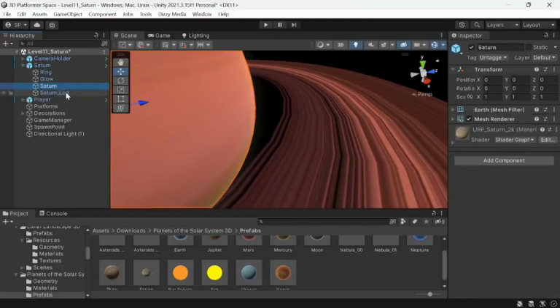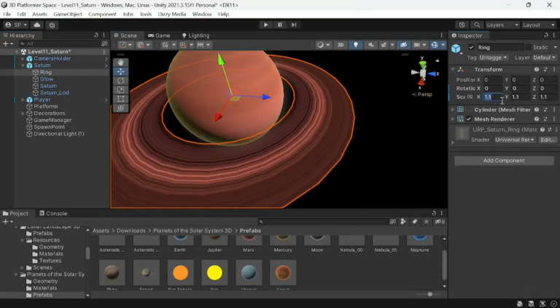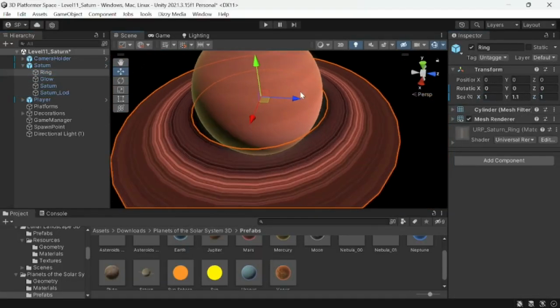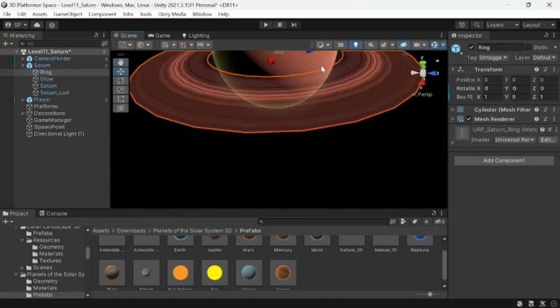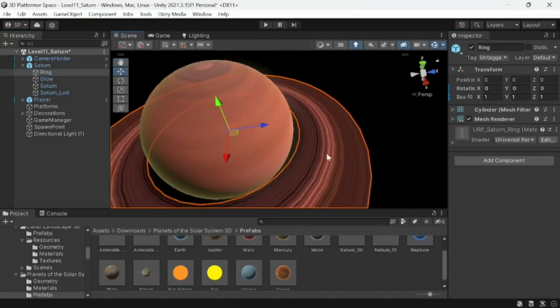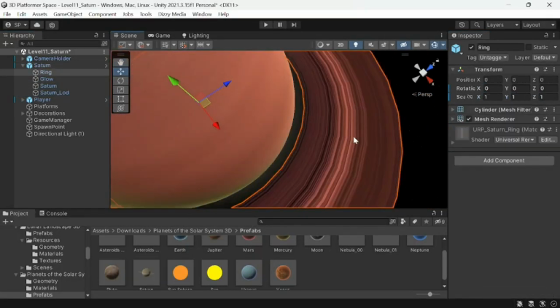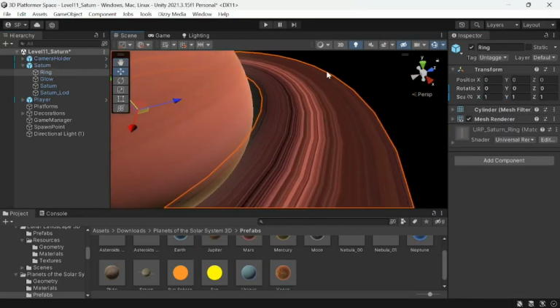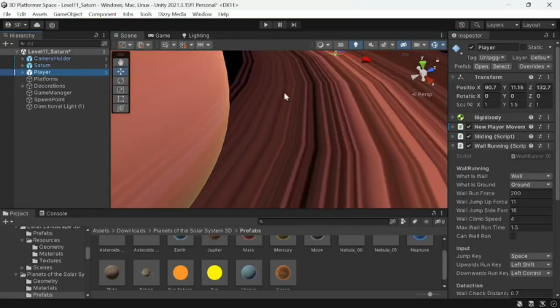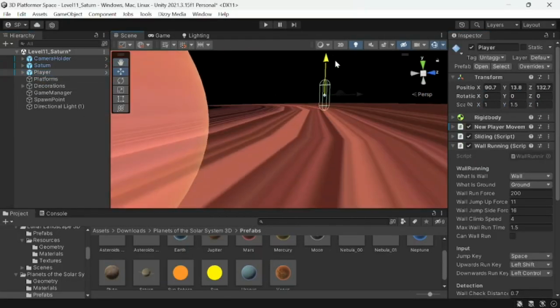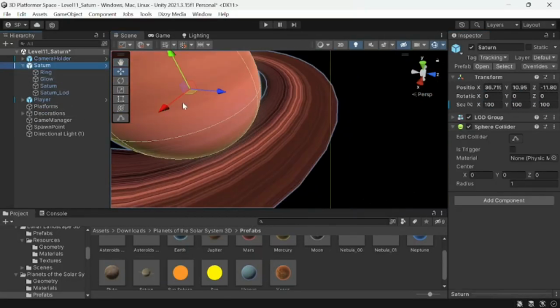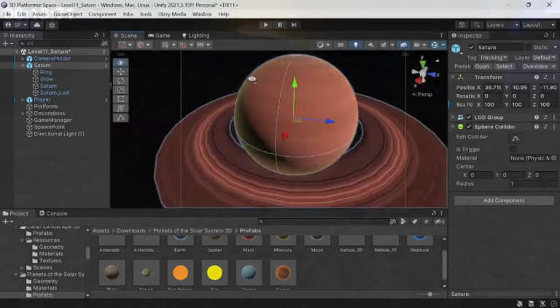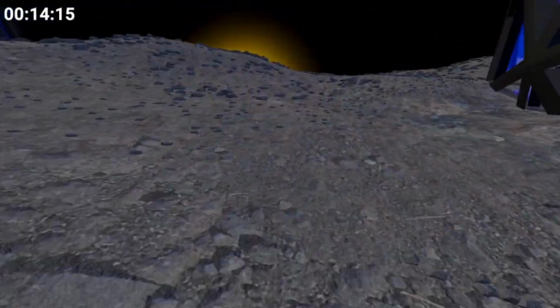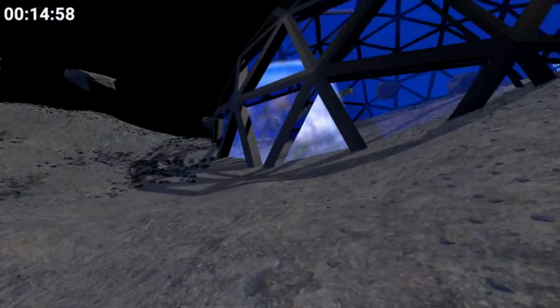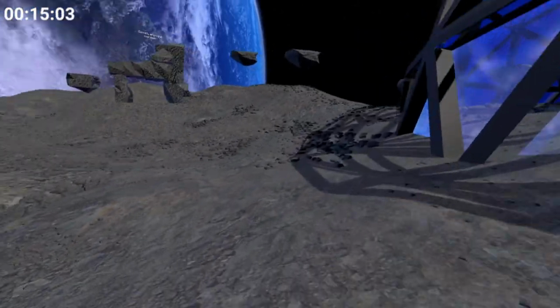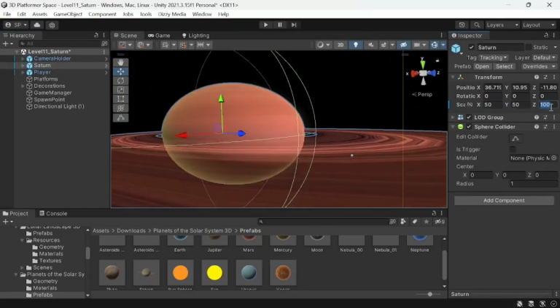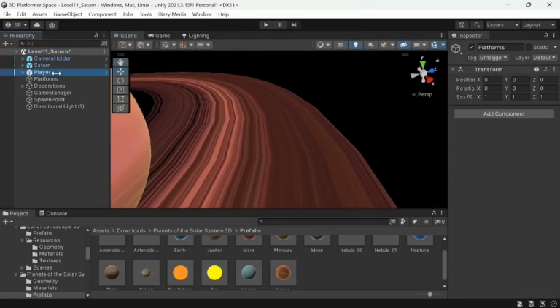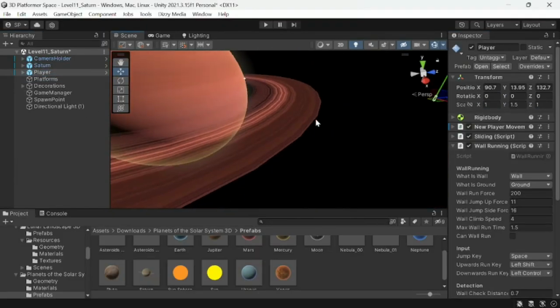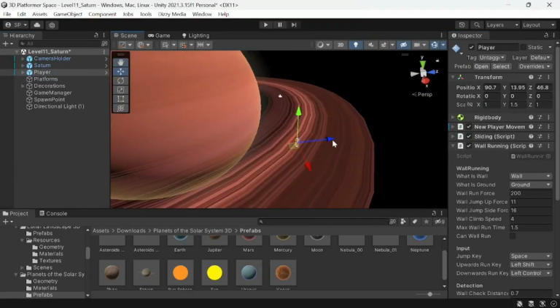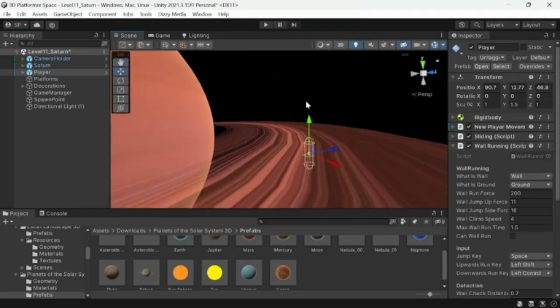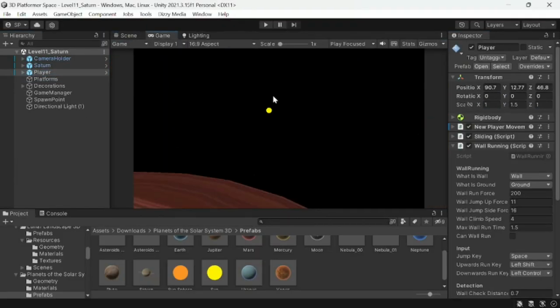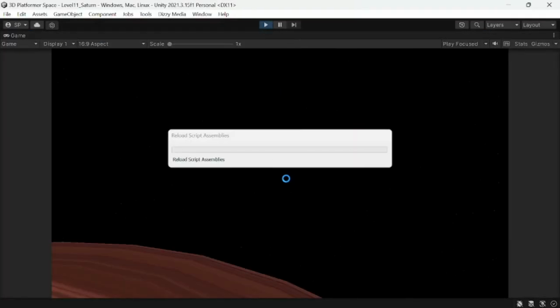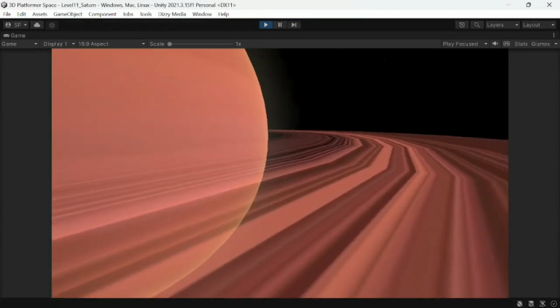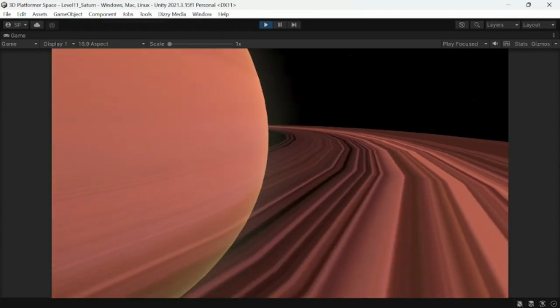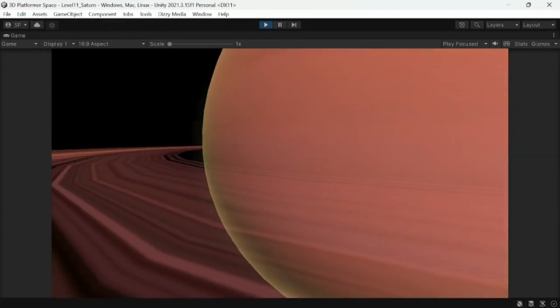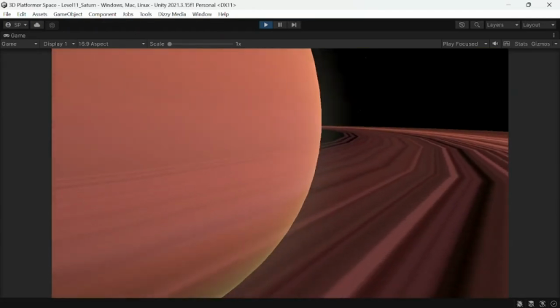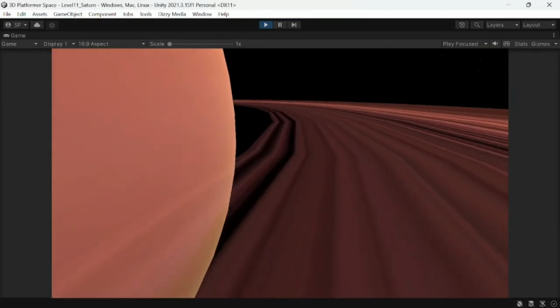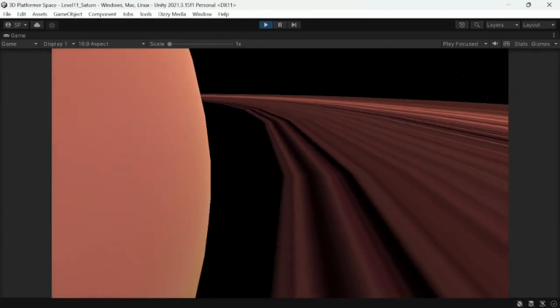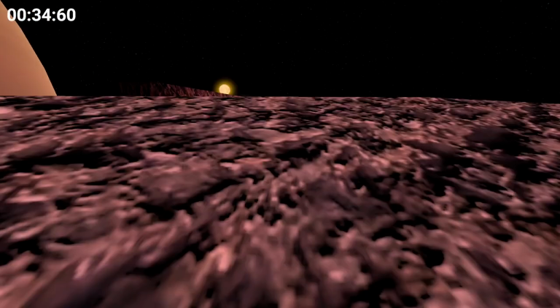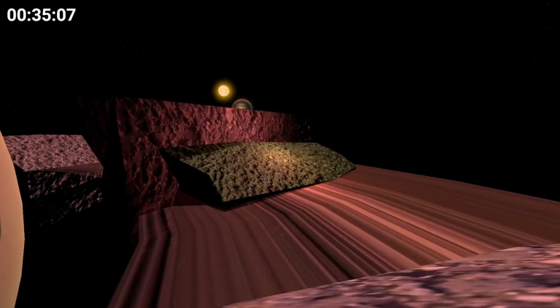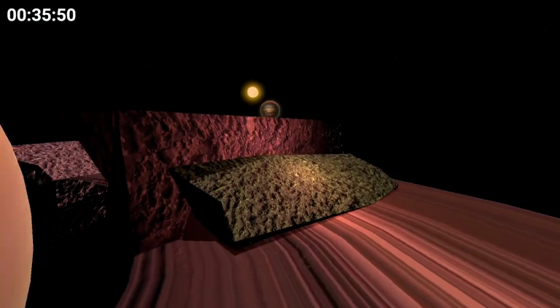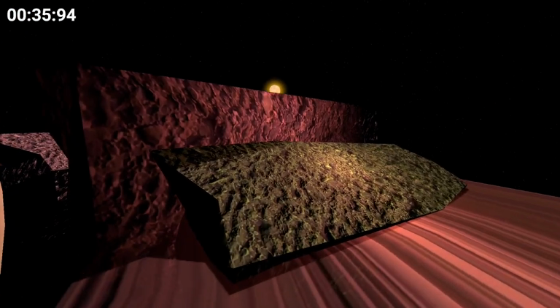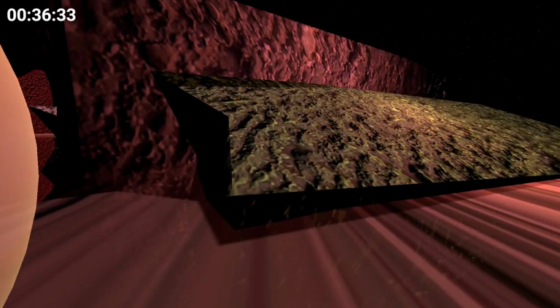What's next? Oh right, Saturn! This one was fun! I got inspiration from the Mario Kart bug and made the rings of this planet super fast and slippery, so you're constantly moving fast. And to beat the level, you just have to do a full lap around the planet.